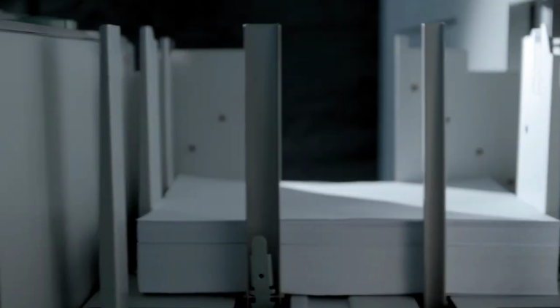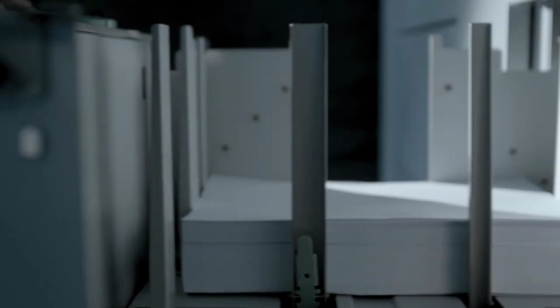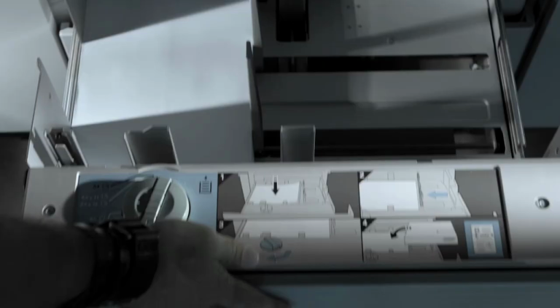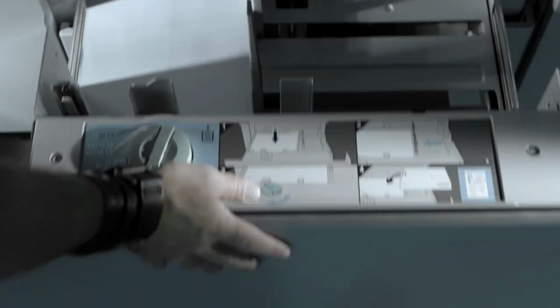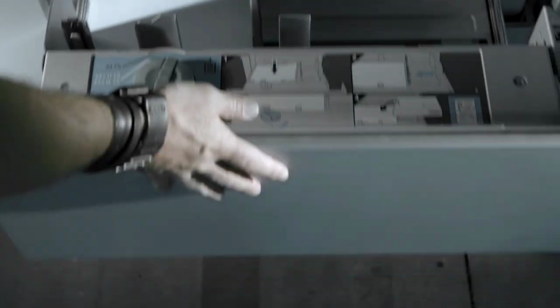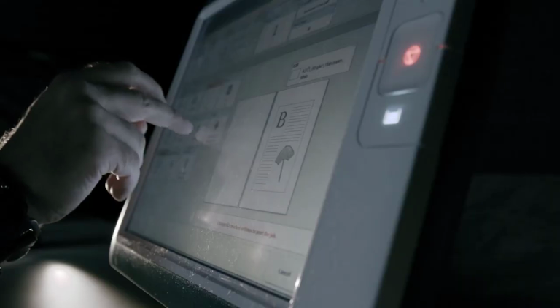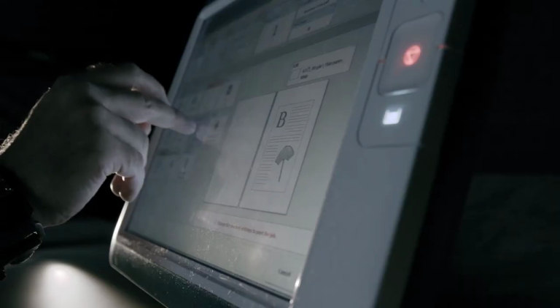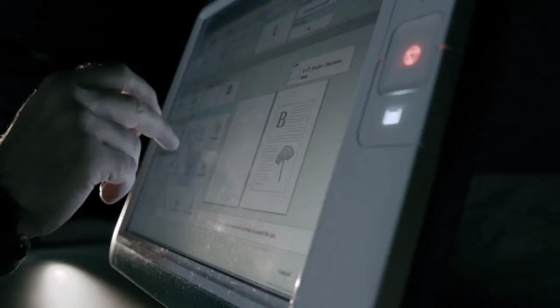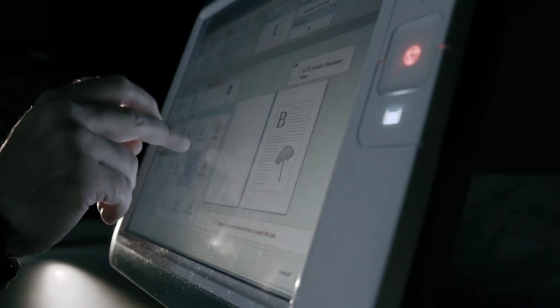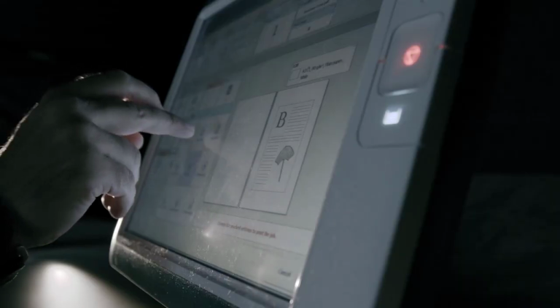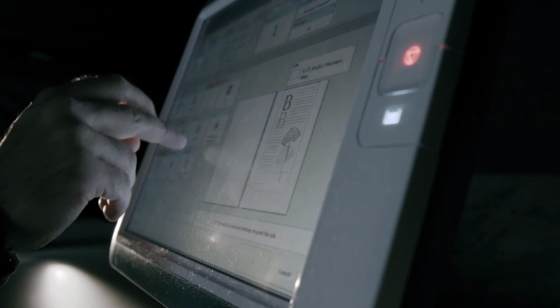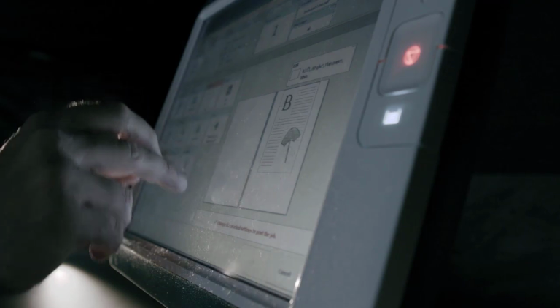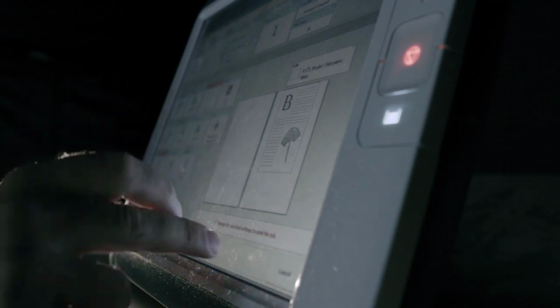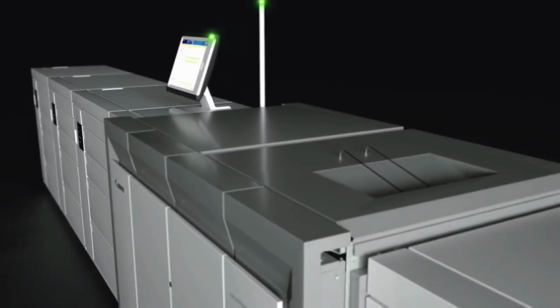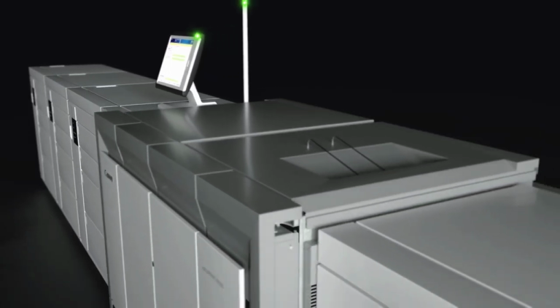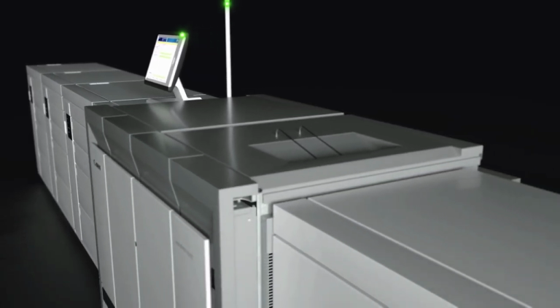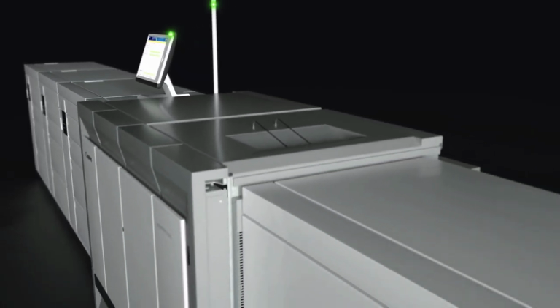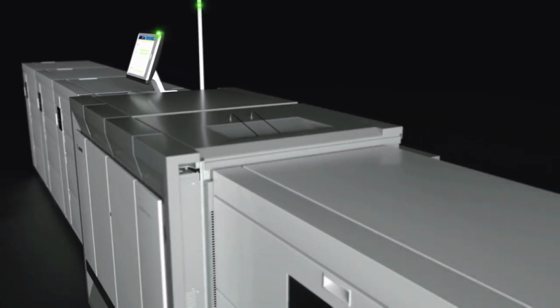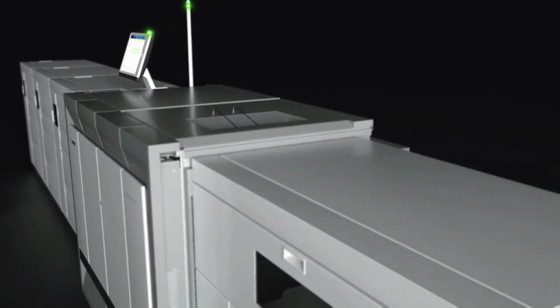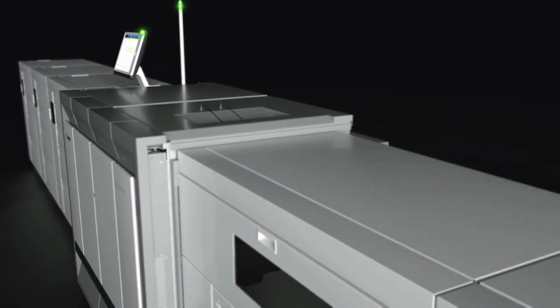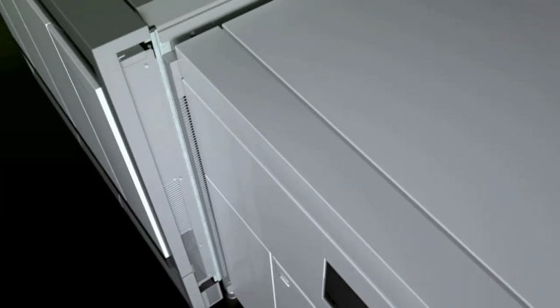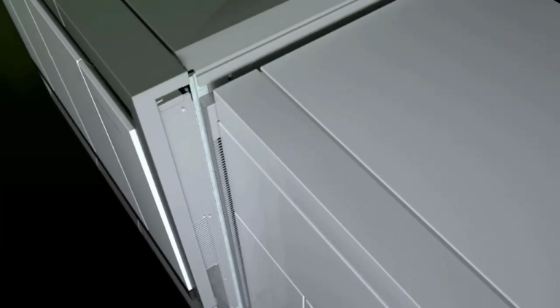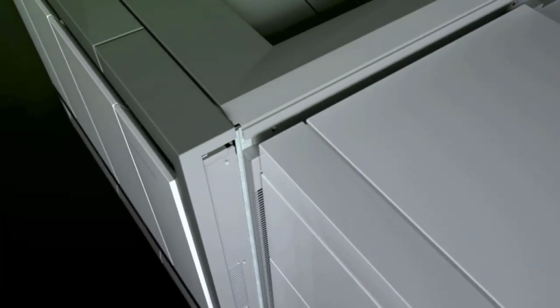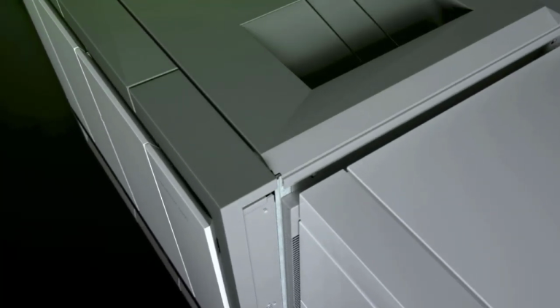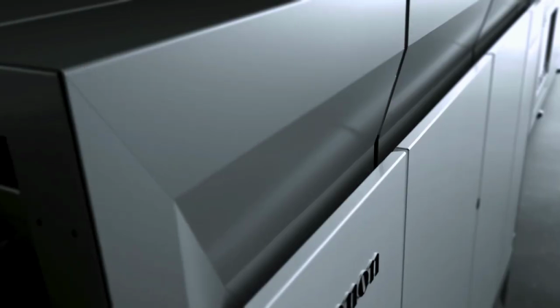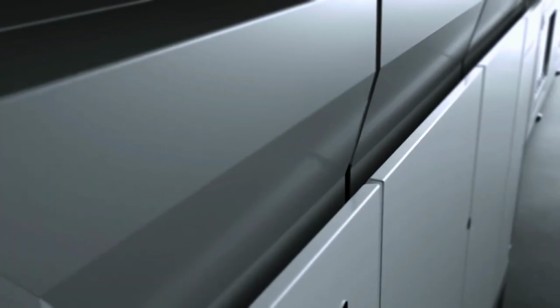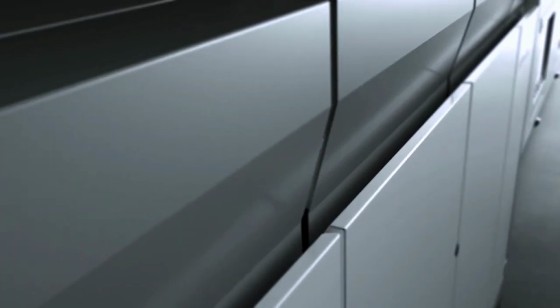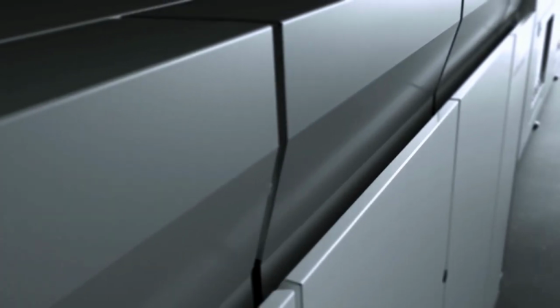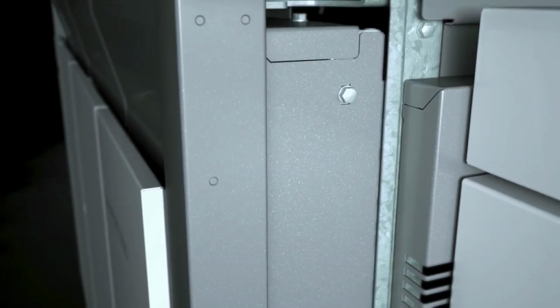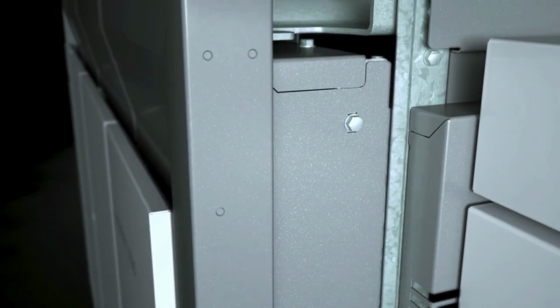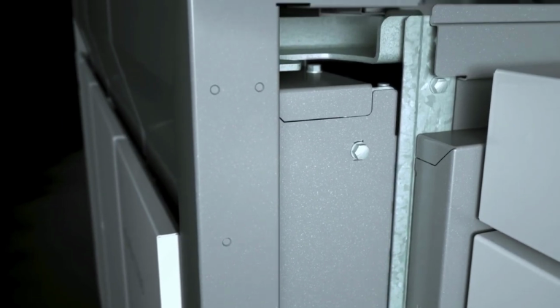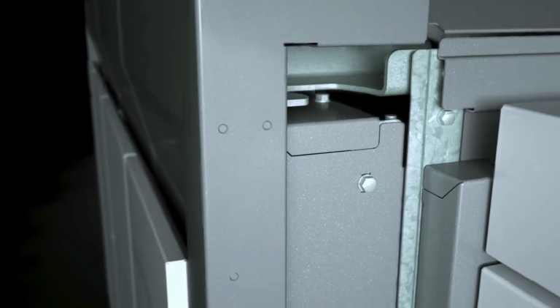Maximize your daily output with the least possible effort. The monochrome digital press to maximize your production.